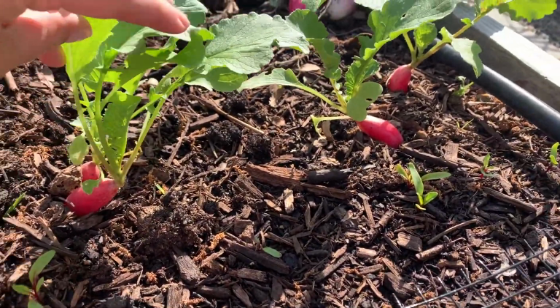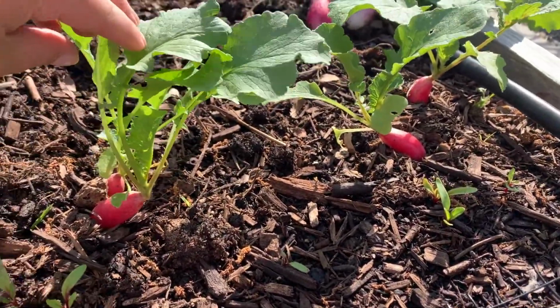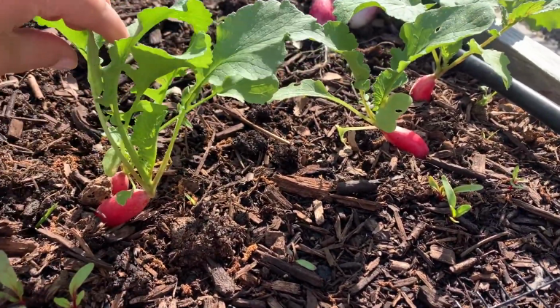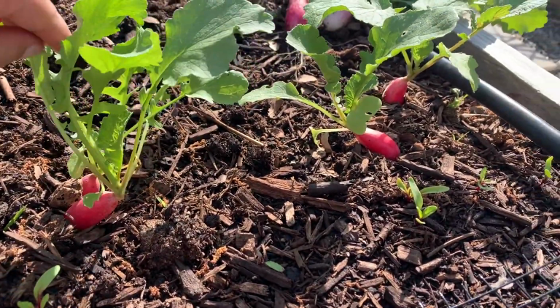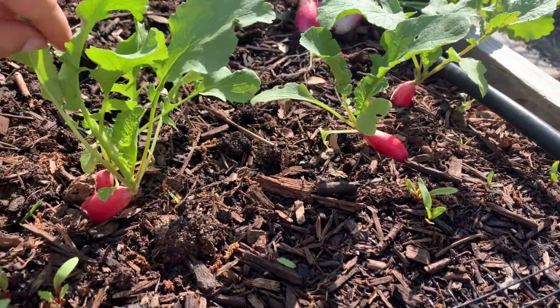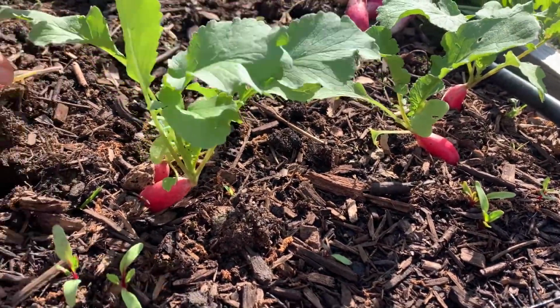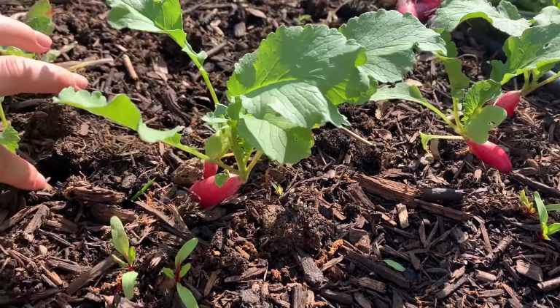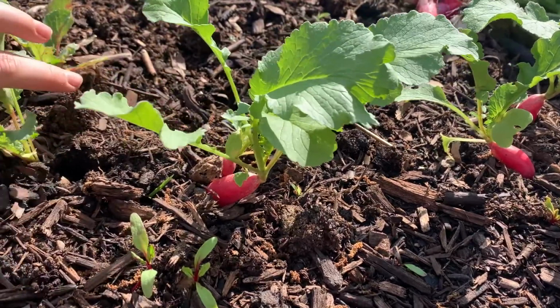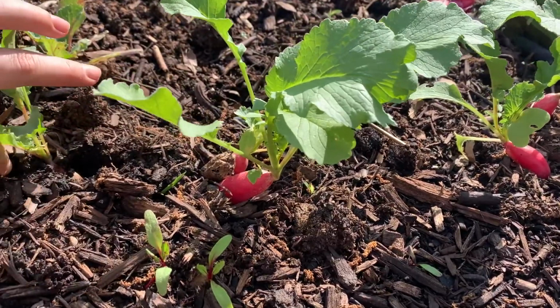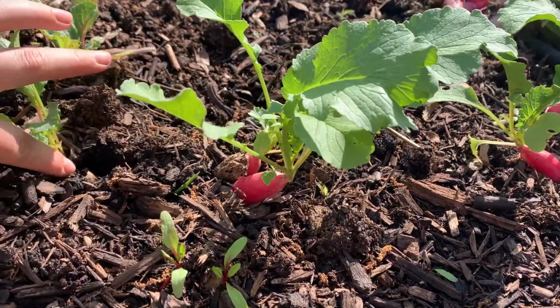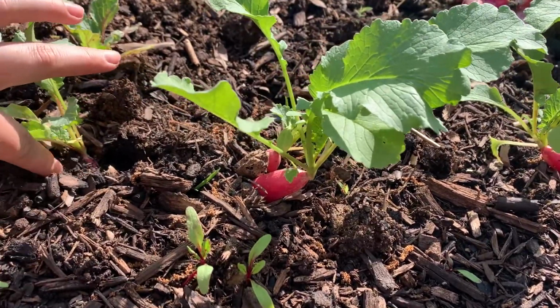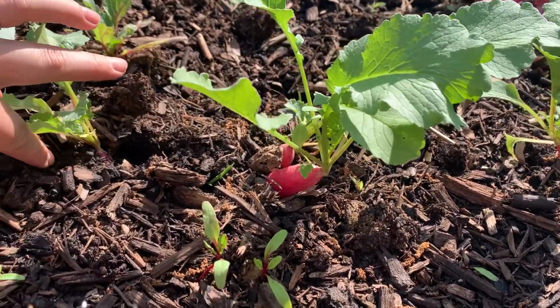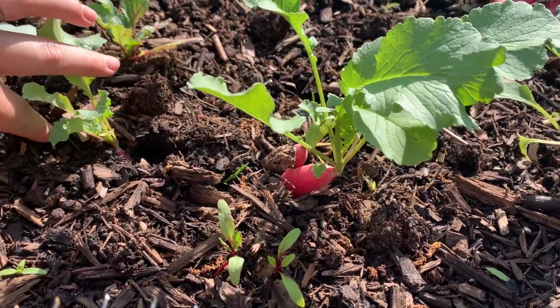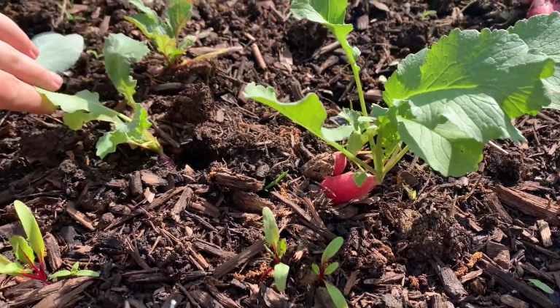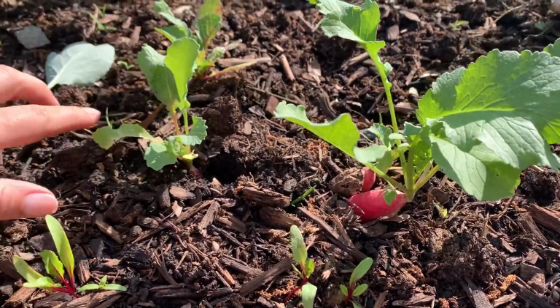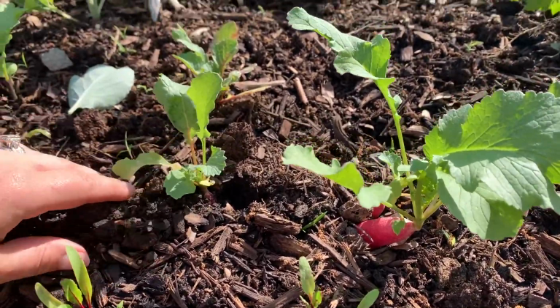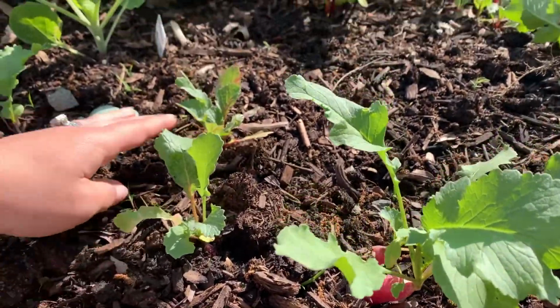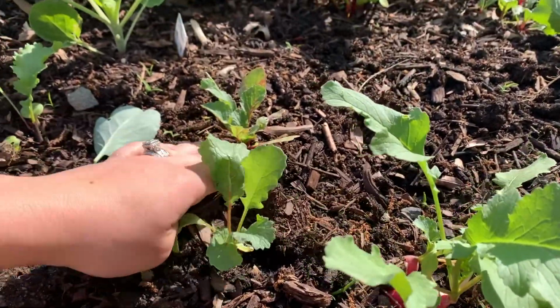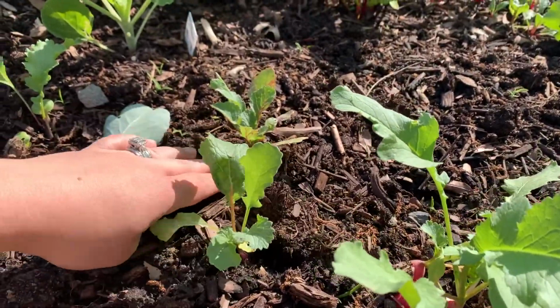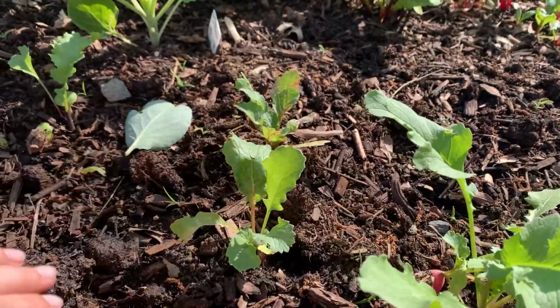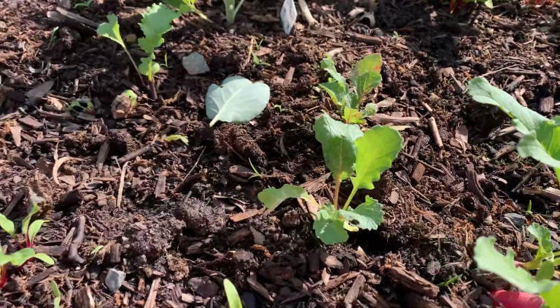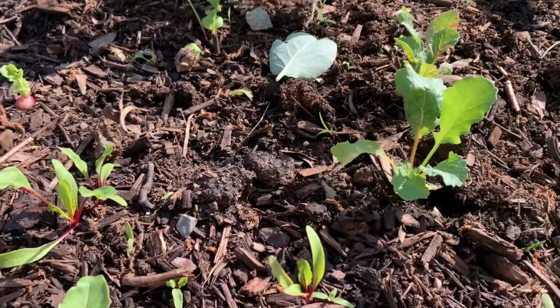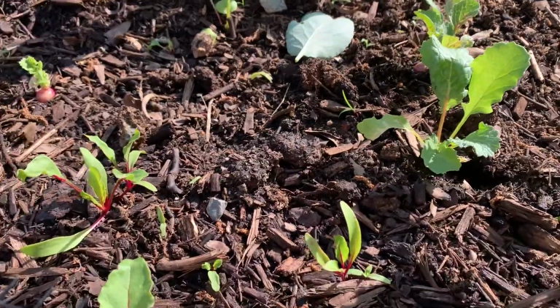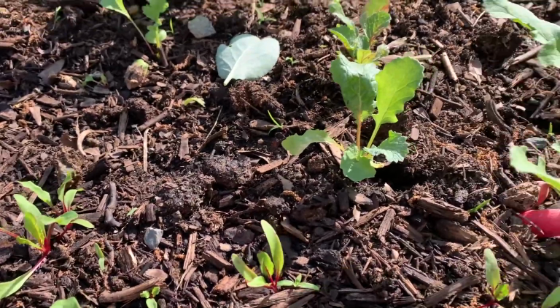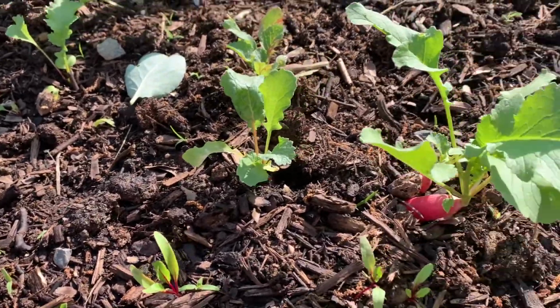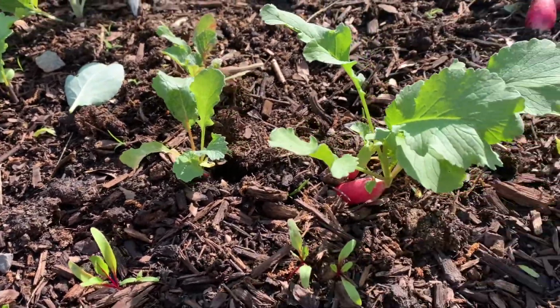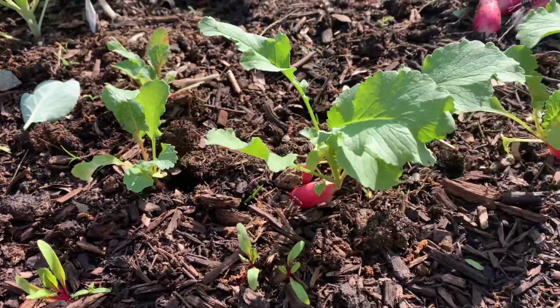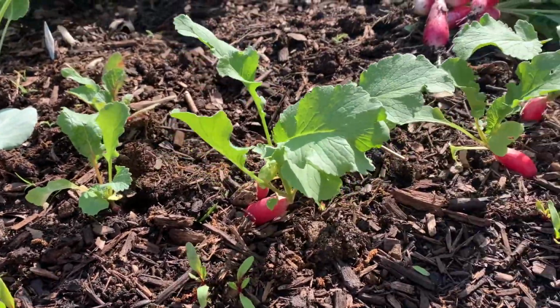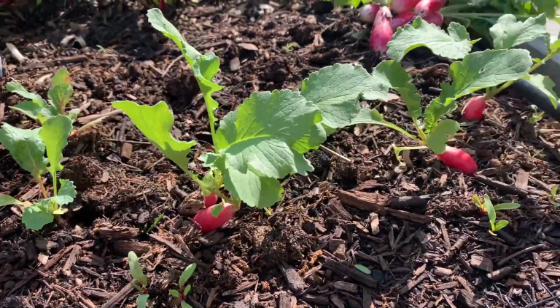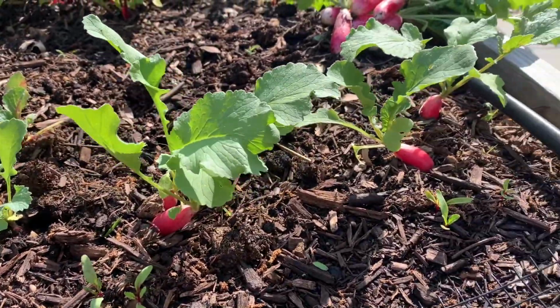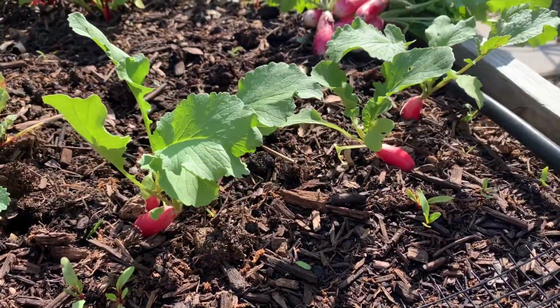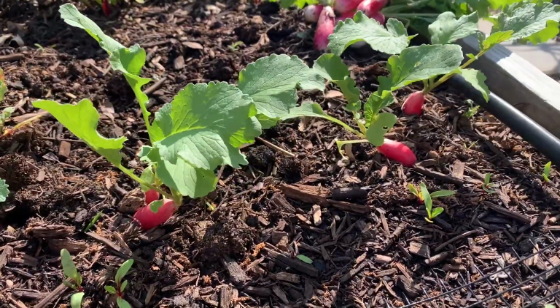I think I'll leave these just for a little bit longer so they can get a little bit bigger, and then I'll come in and plant a different variety of radish.